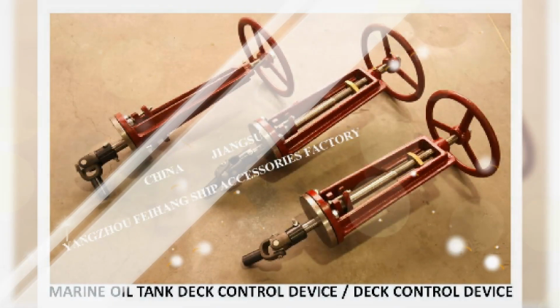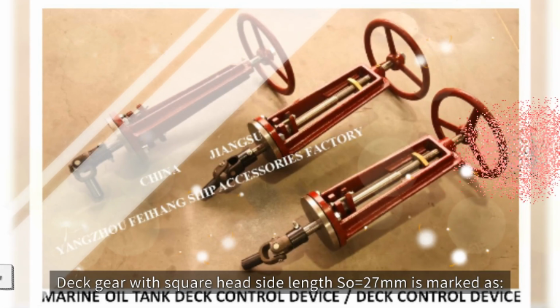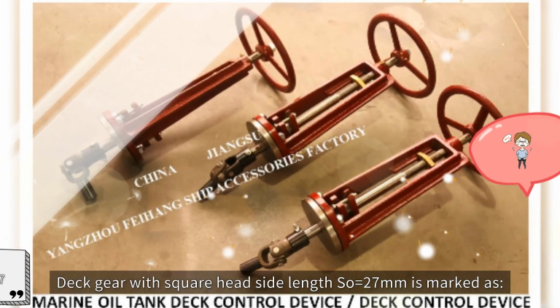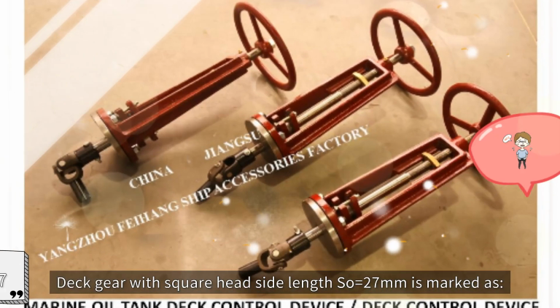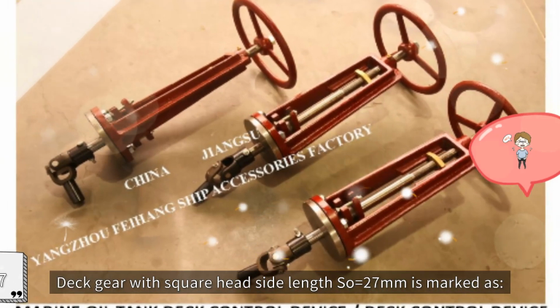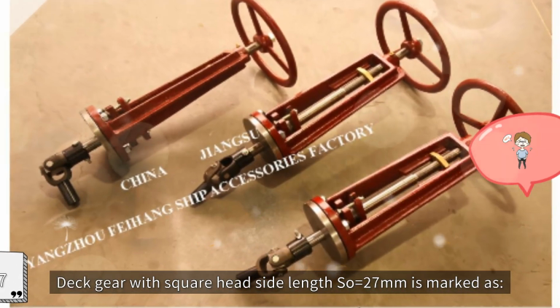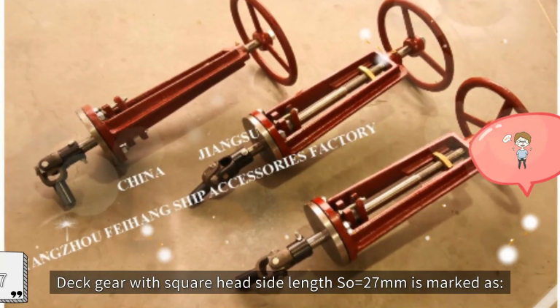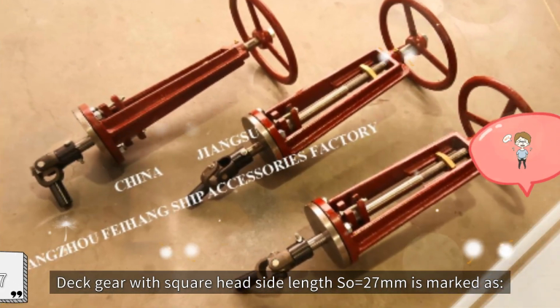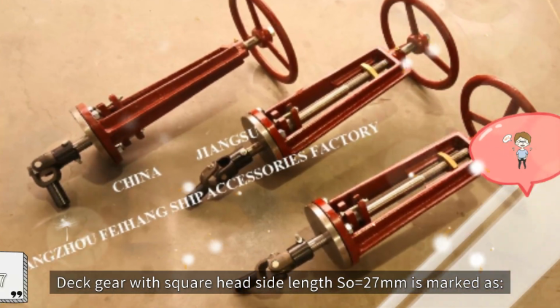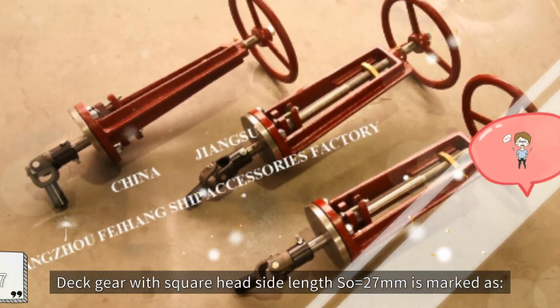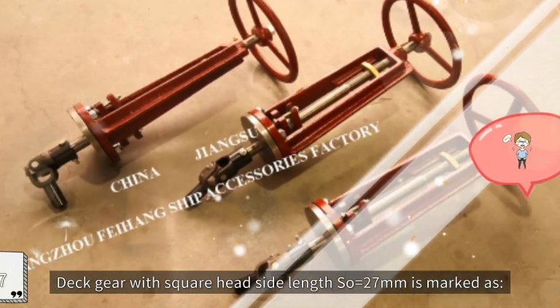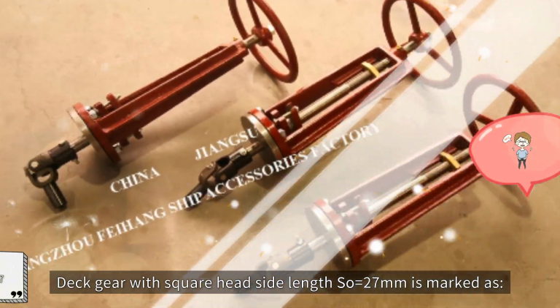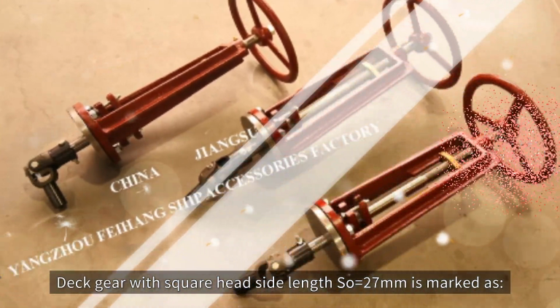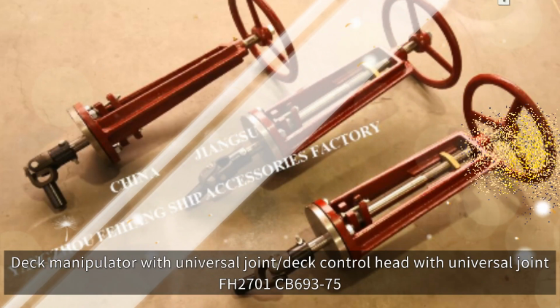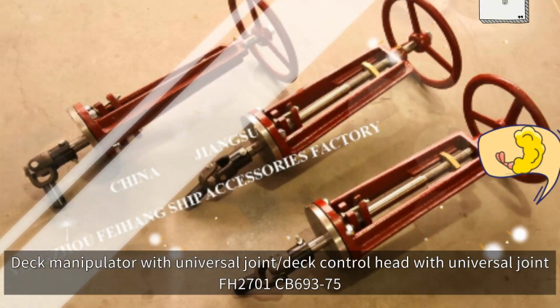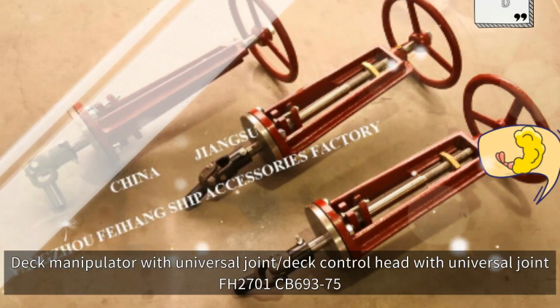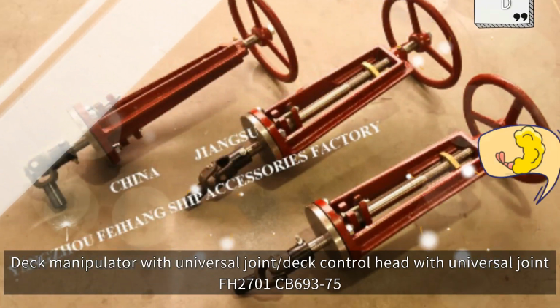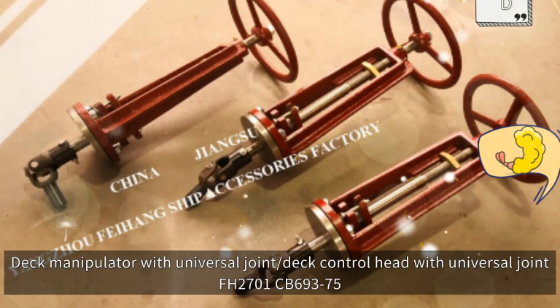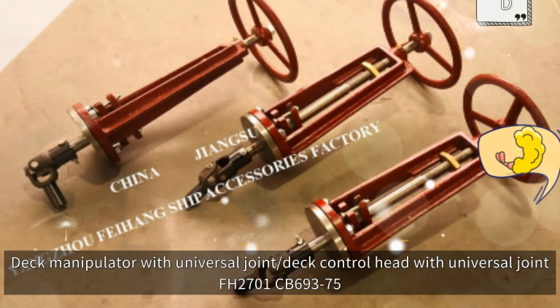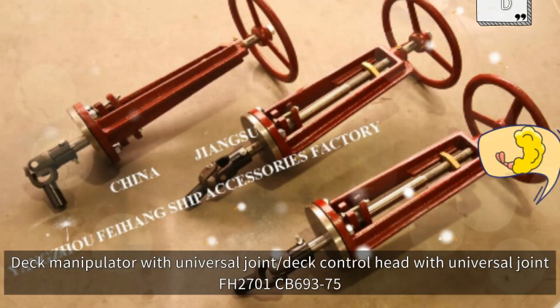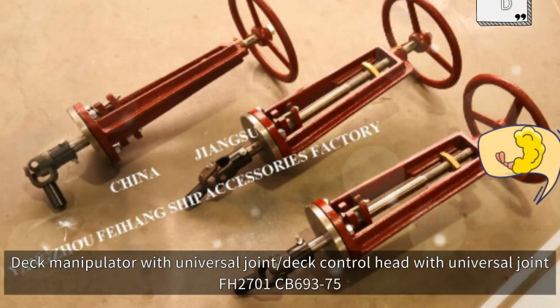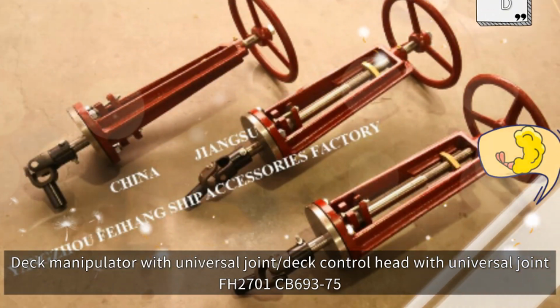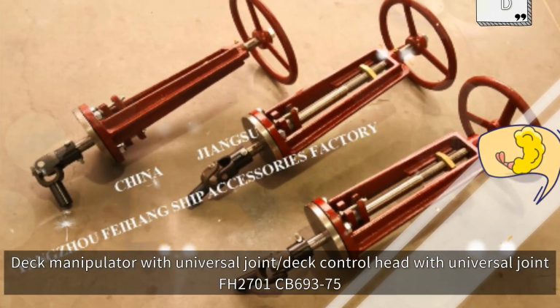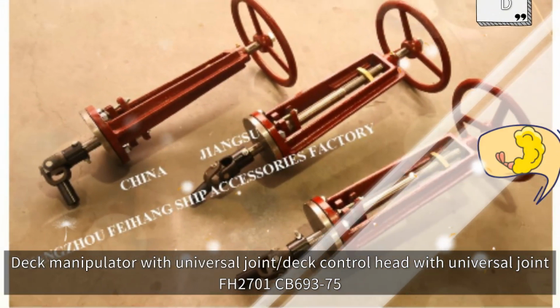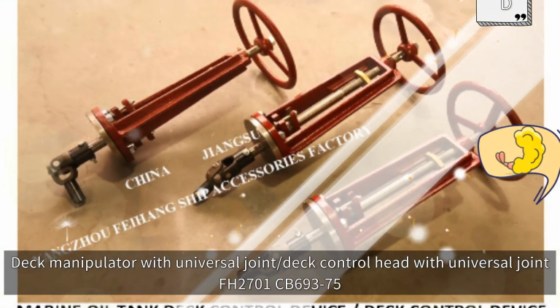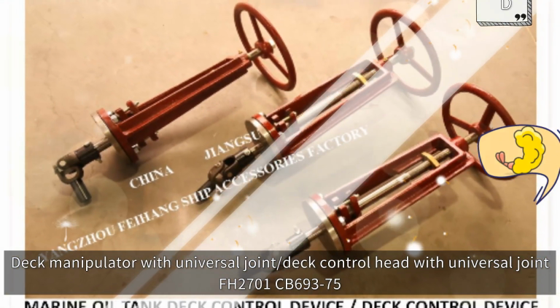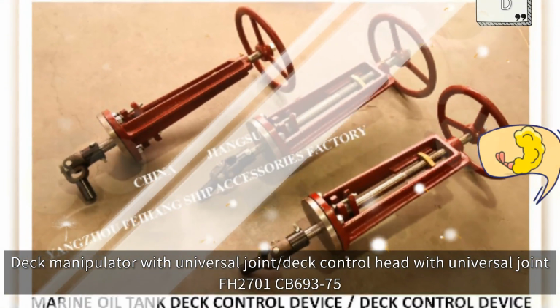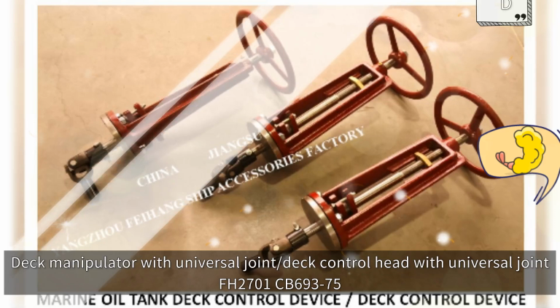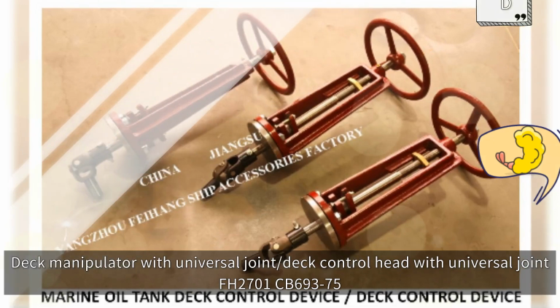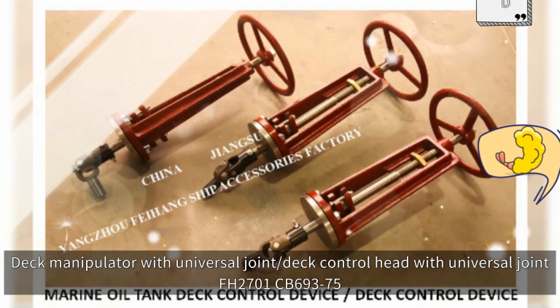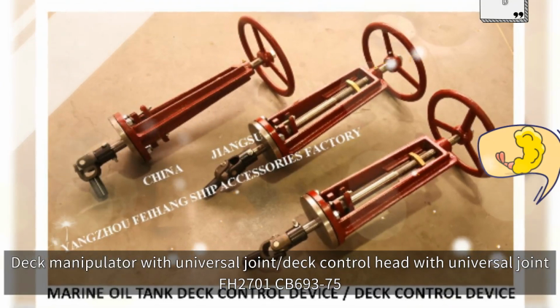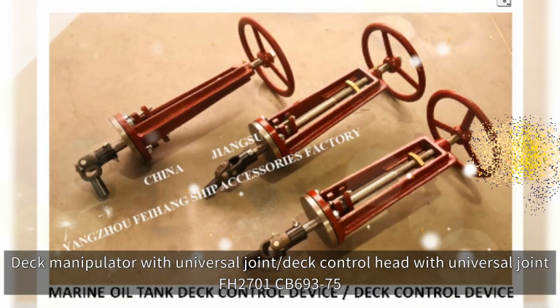Deck gear with square head side length S equals 27mm is marked as: Deck Manipulator with Universal Joint, Deck Control Head with Universal Joint, FH2701 CB69-375.